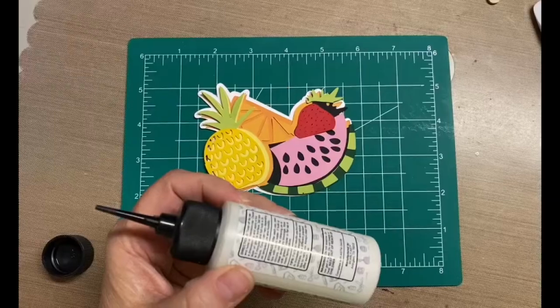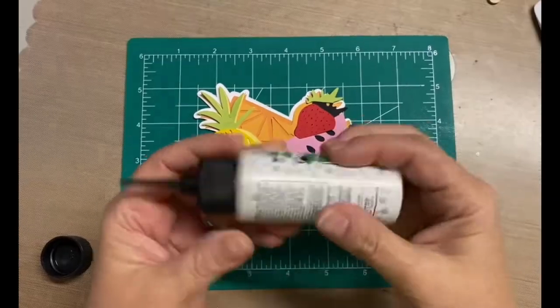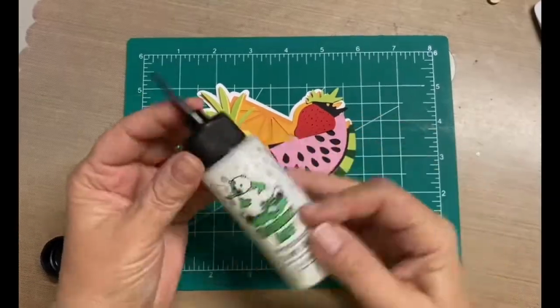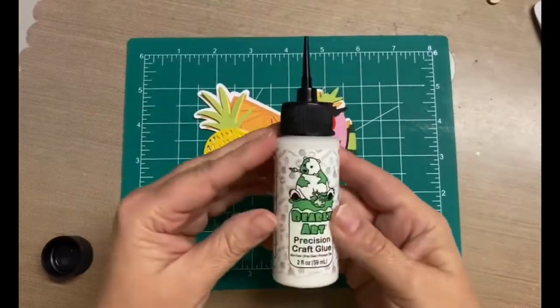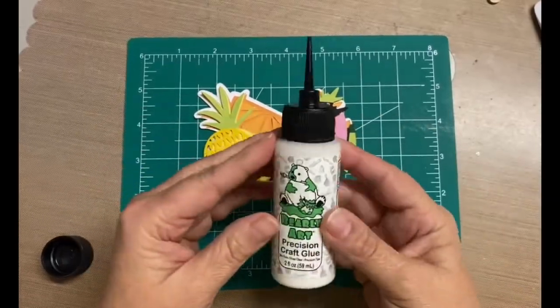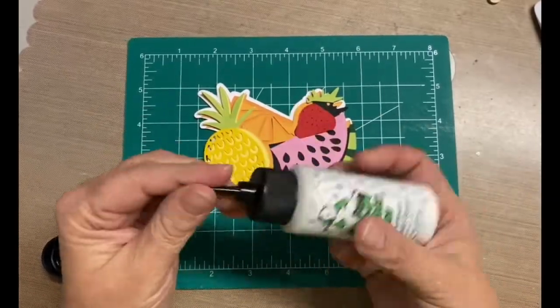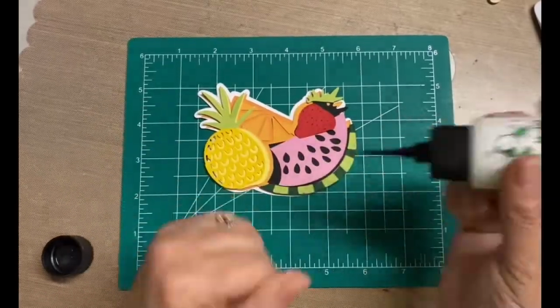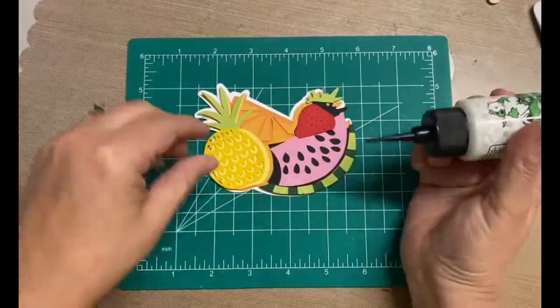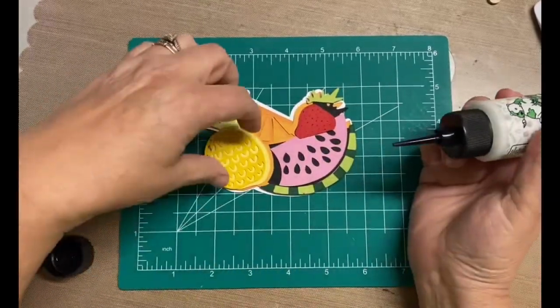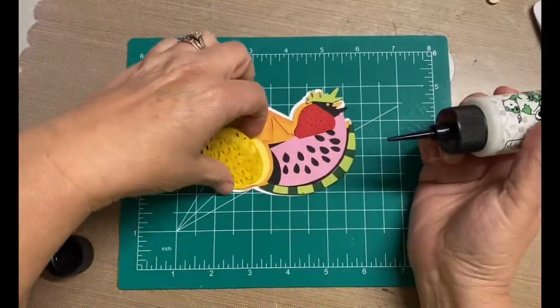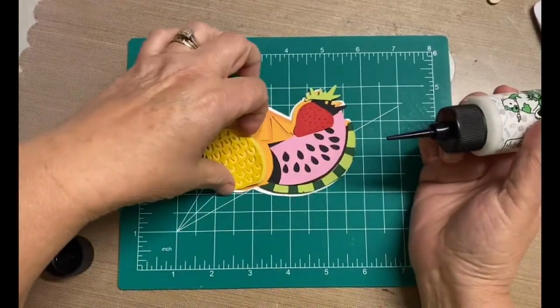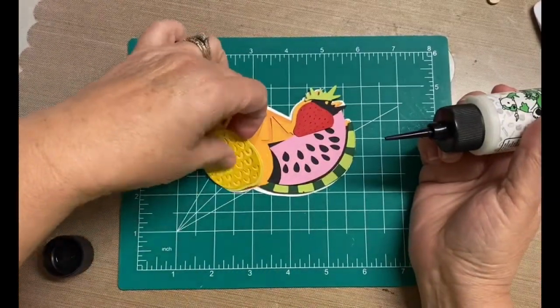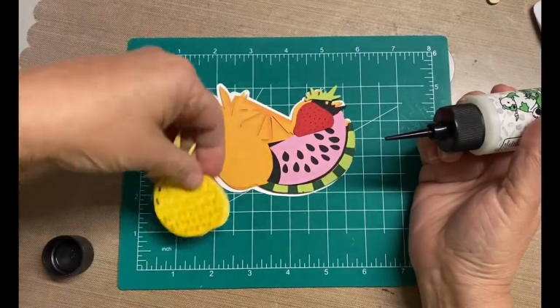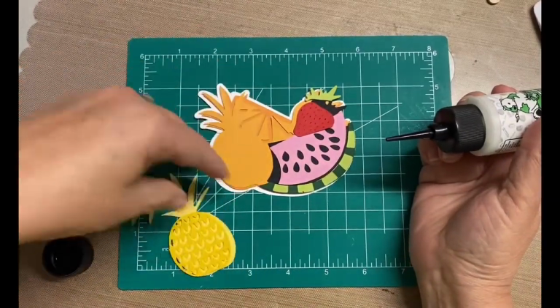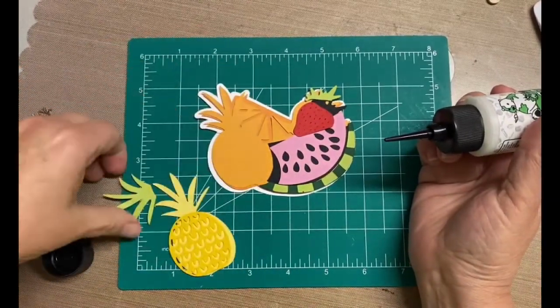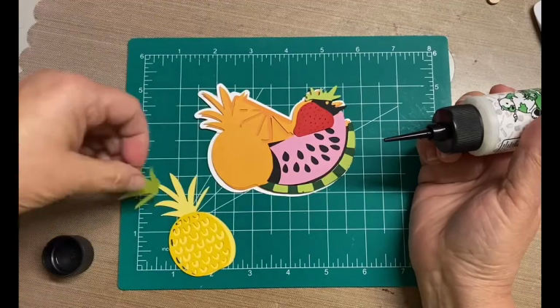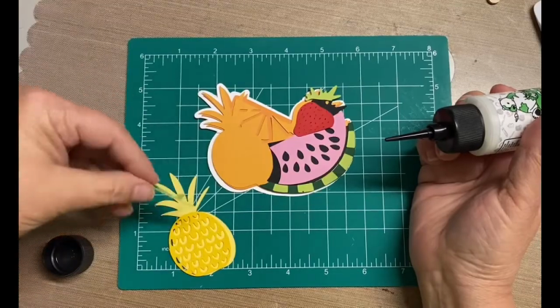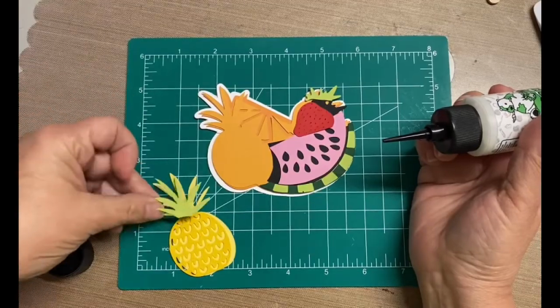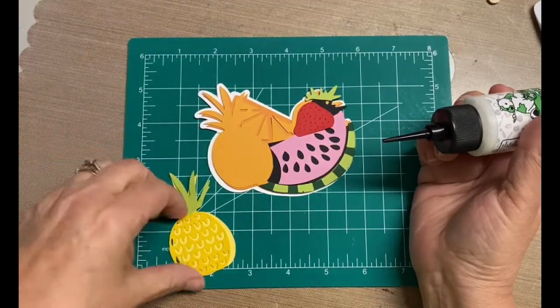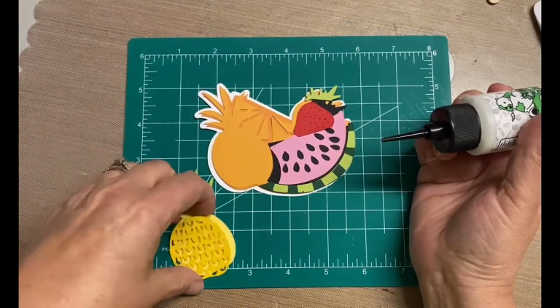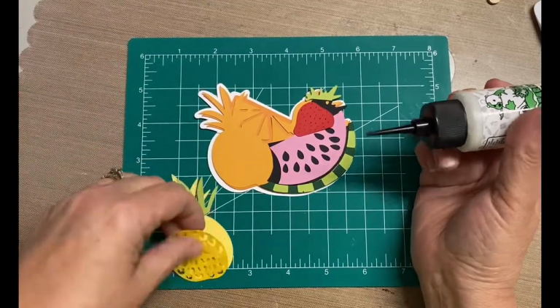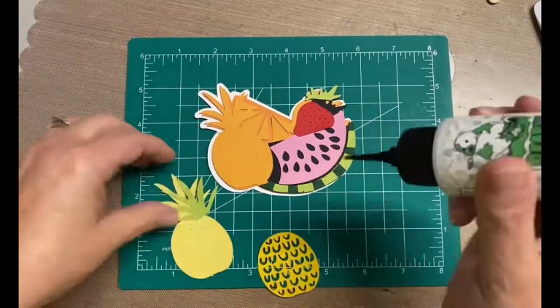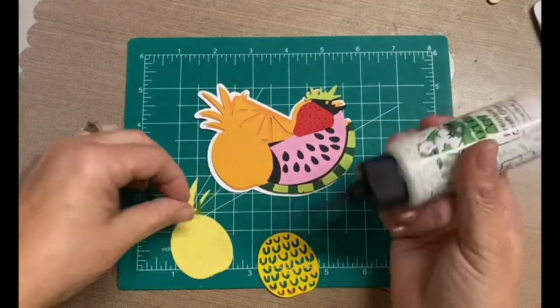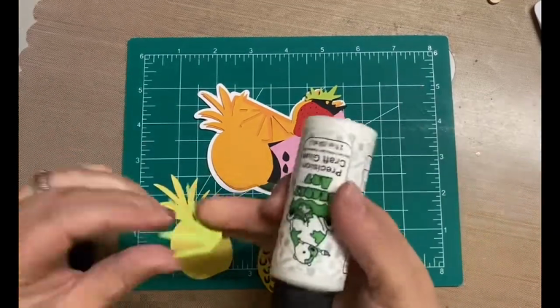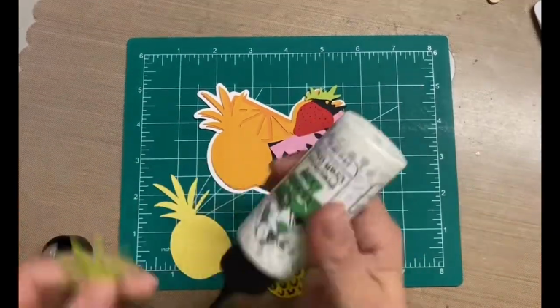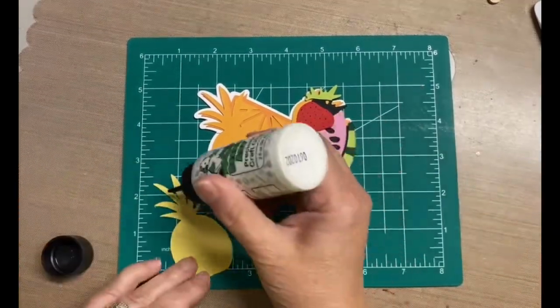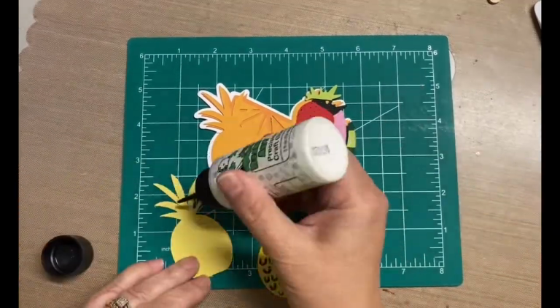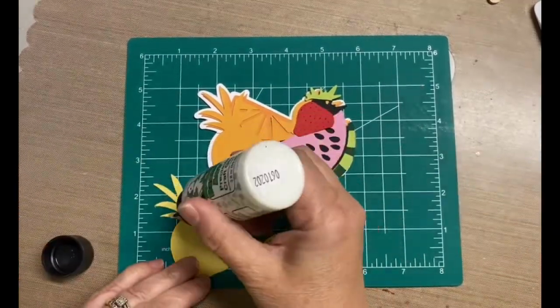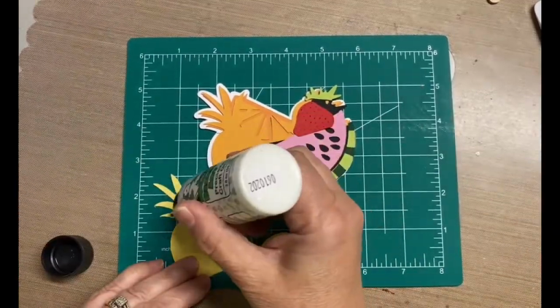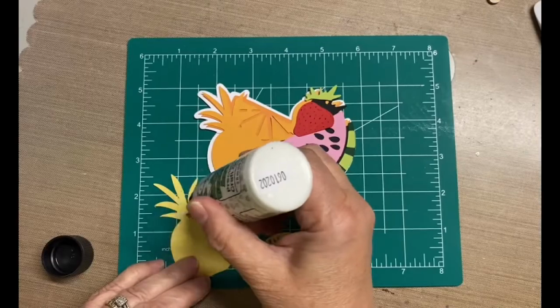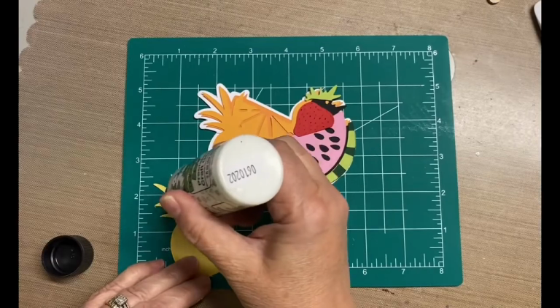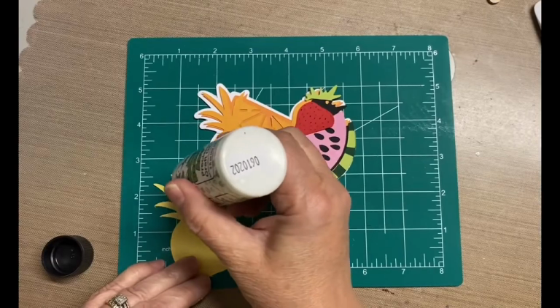Hey, it's Darlene, and I'm actually doing something really fun and different. I'm making a rocker card. So what I'm doing right now is I'm gluing together the pieces that I cut out with my Cricut.